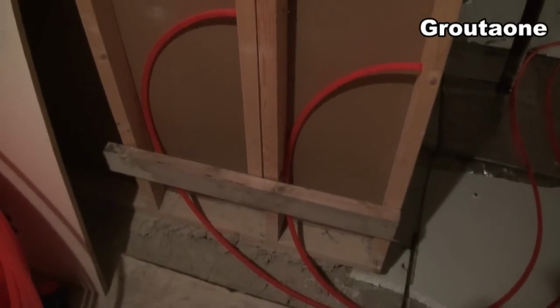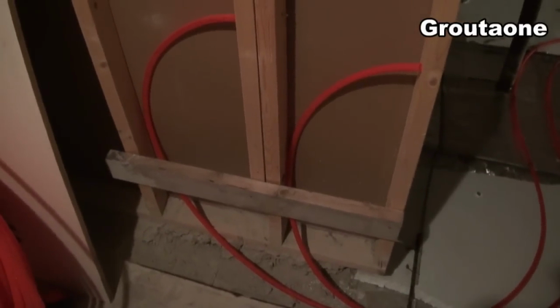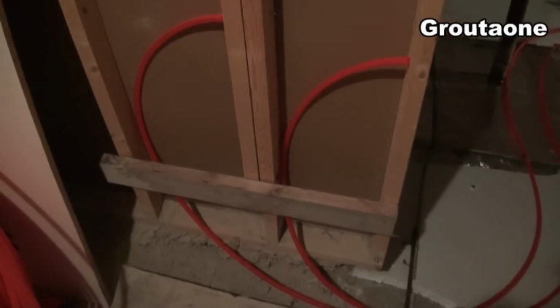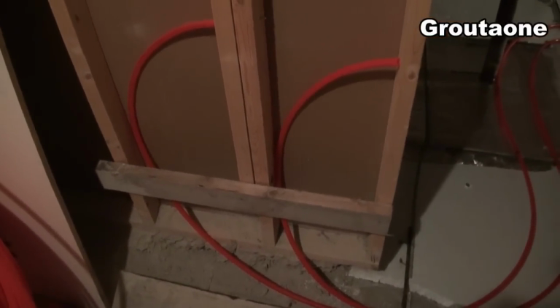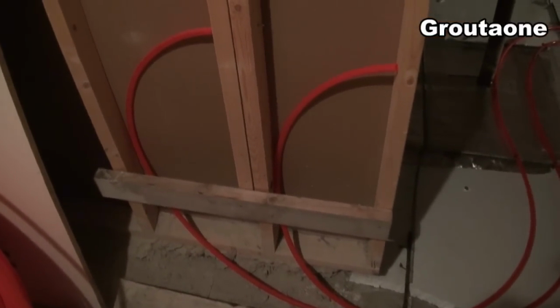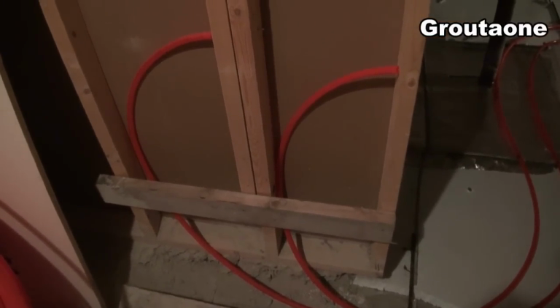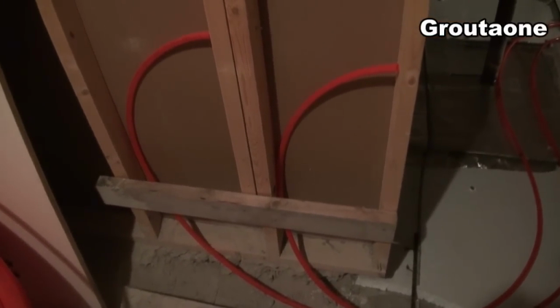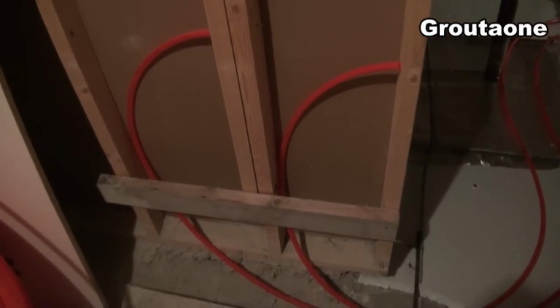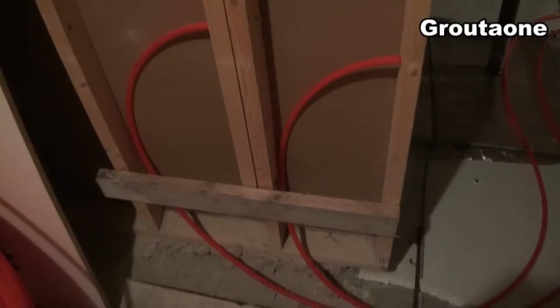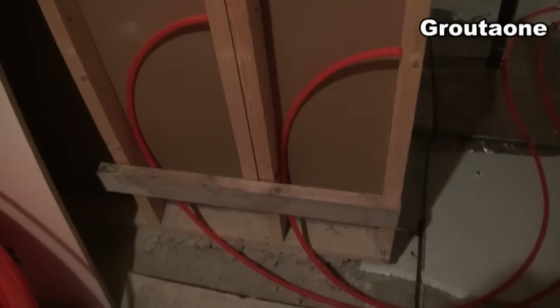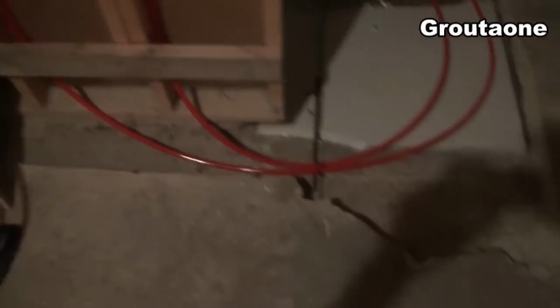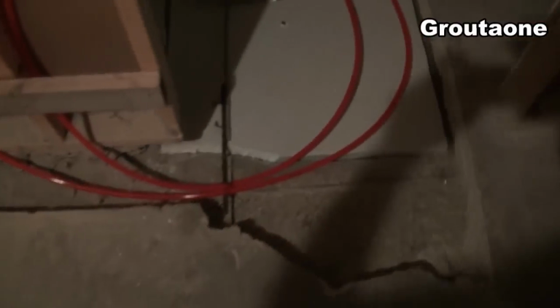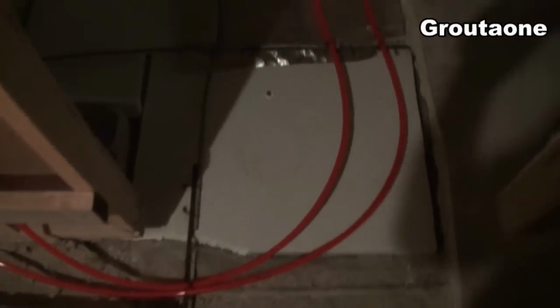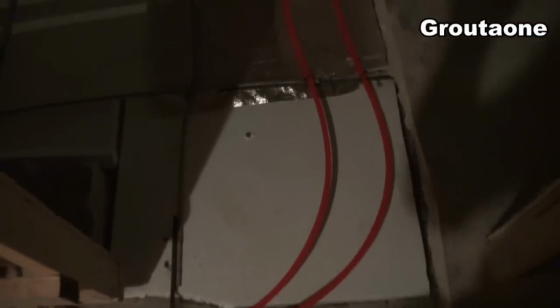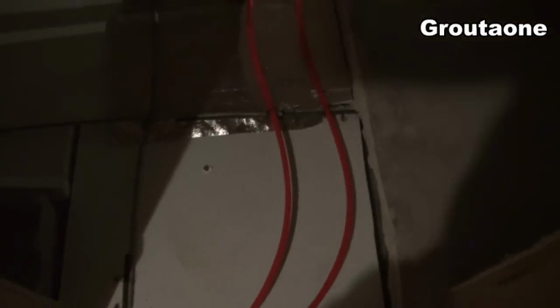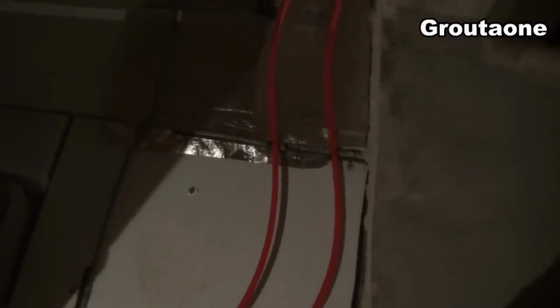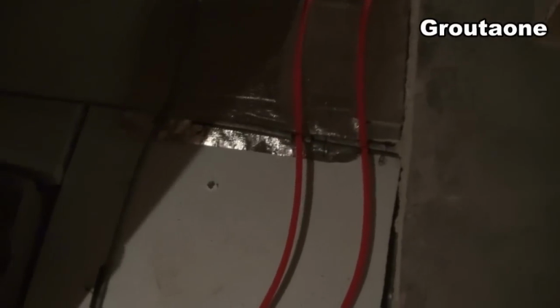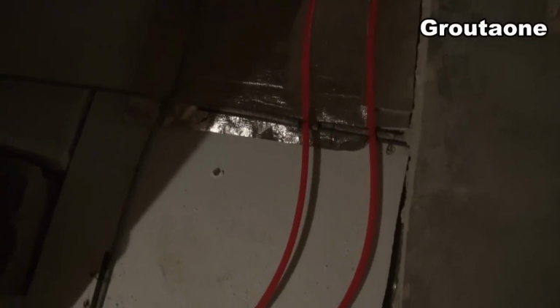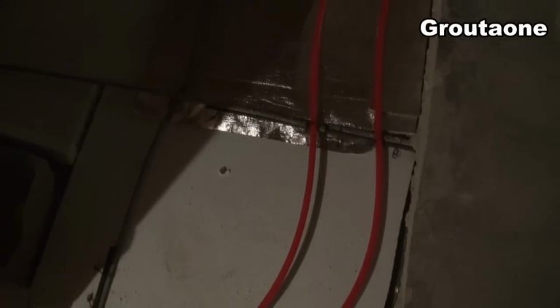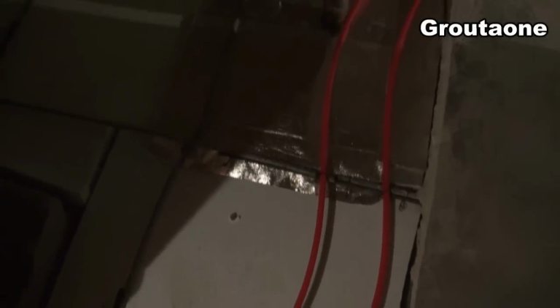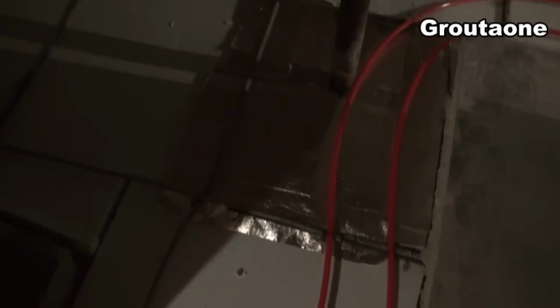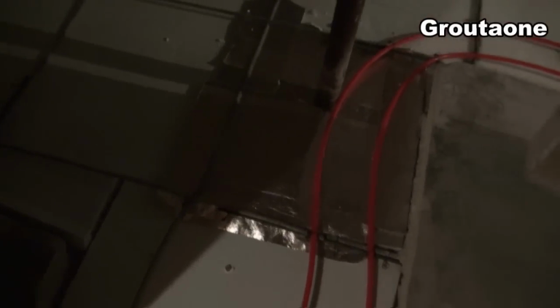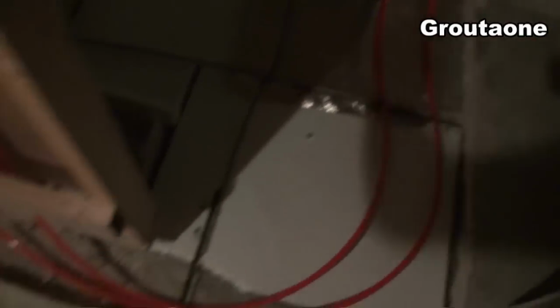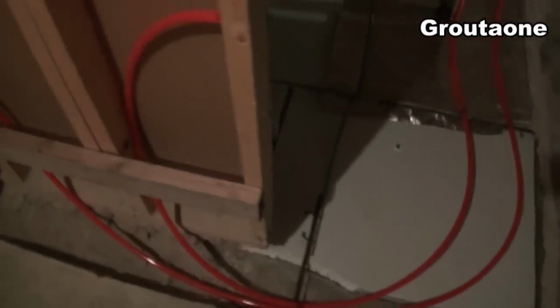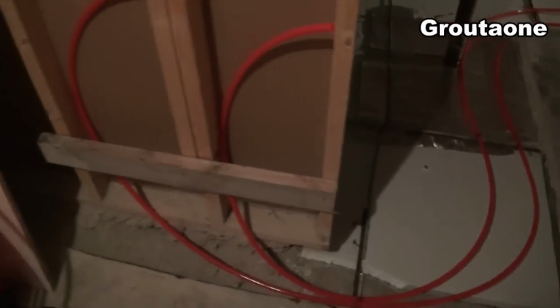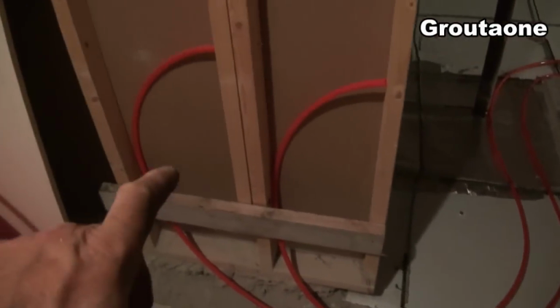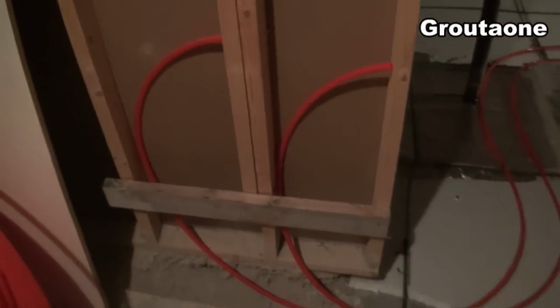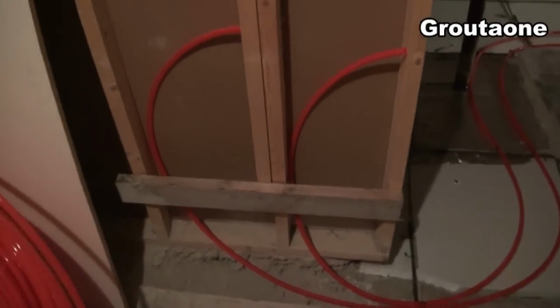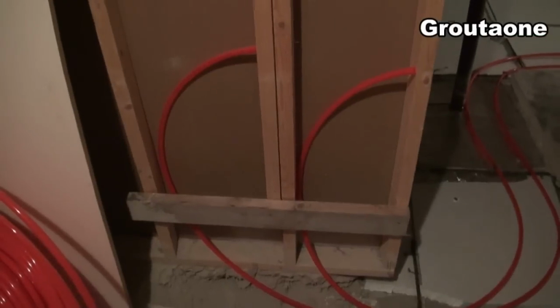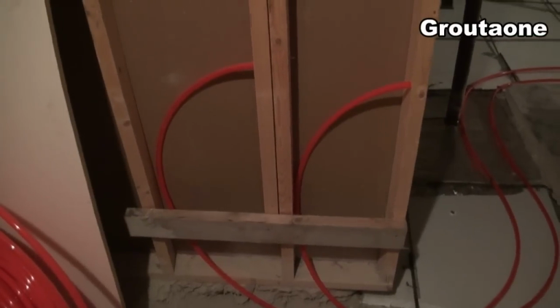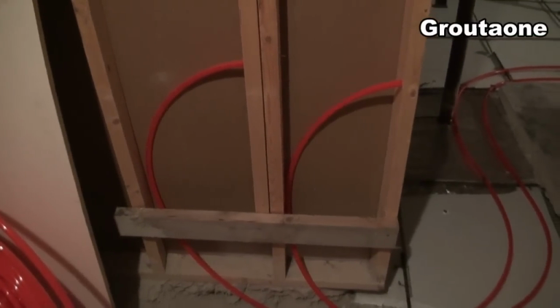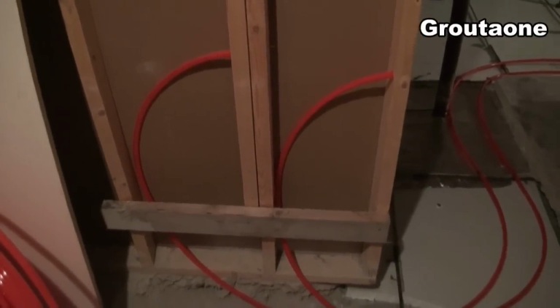And I'm not sure how many of these heating line circuits I'm going to get into the concrete, but that's about how far apart I'm putting them. I'm just going to keep going and going and see how many circuits I end up with here.